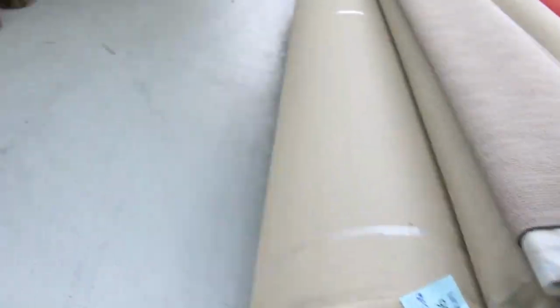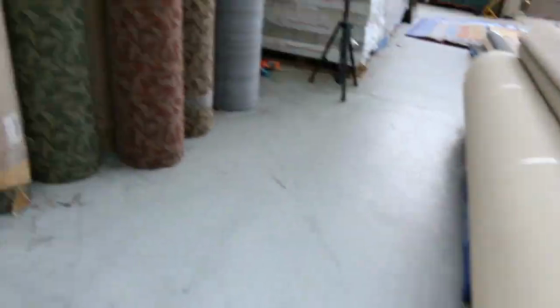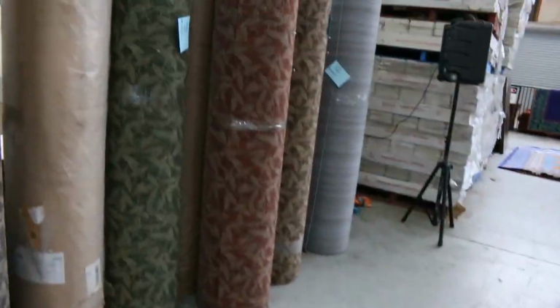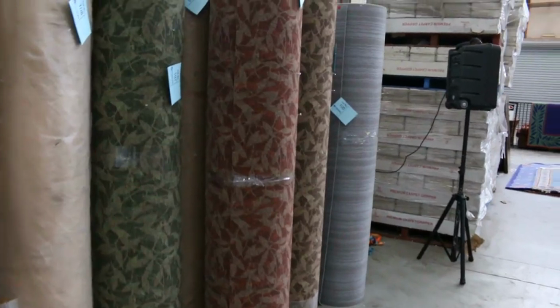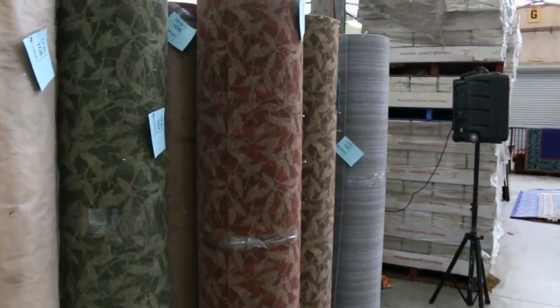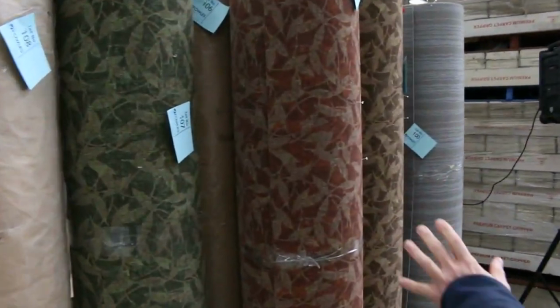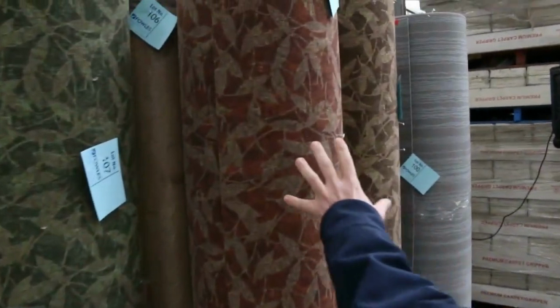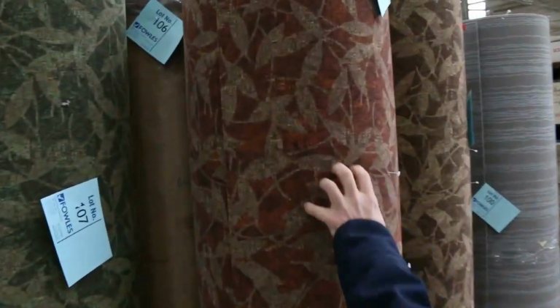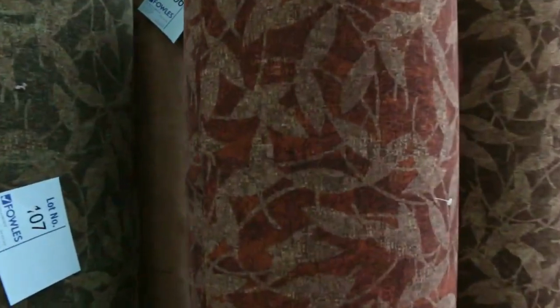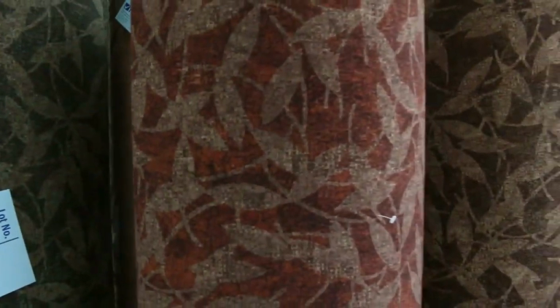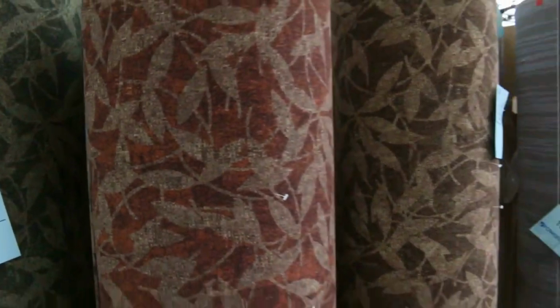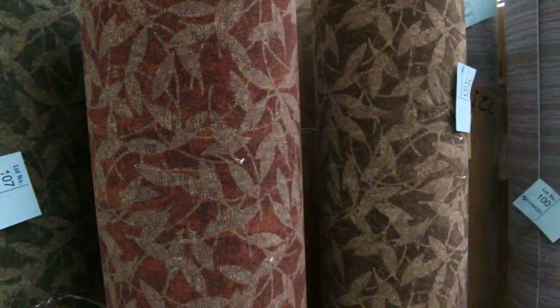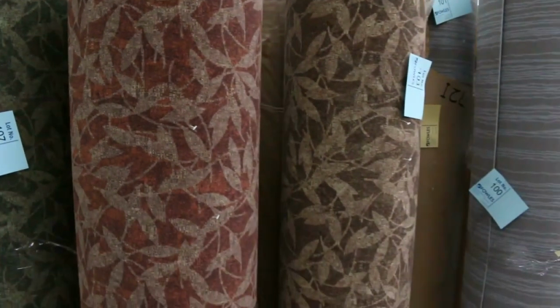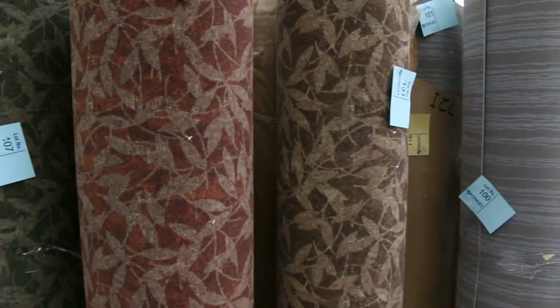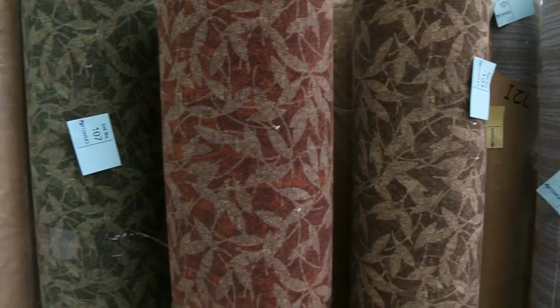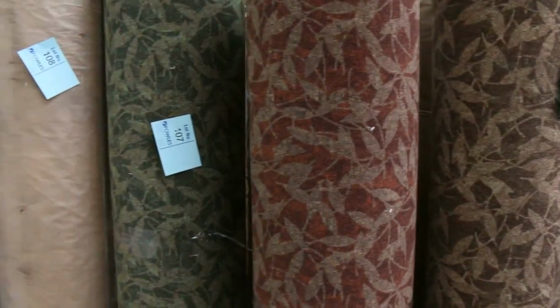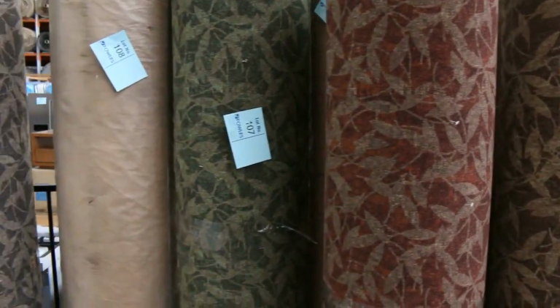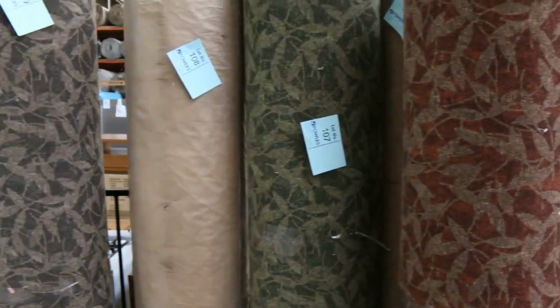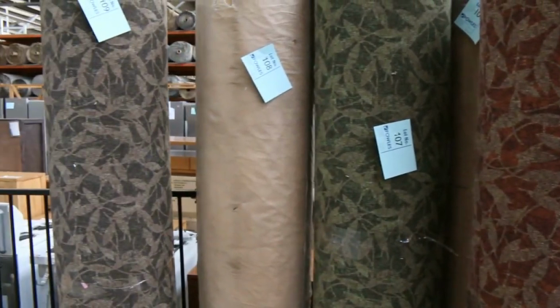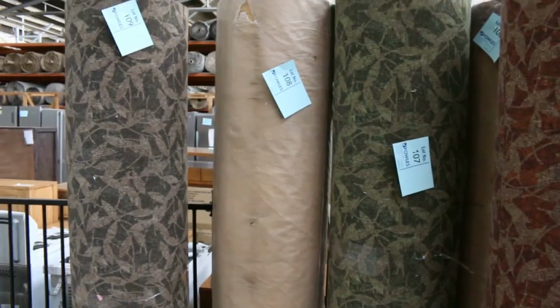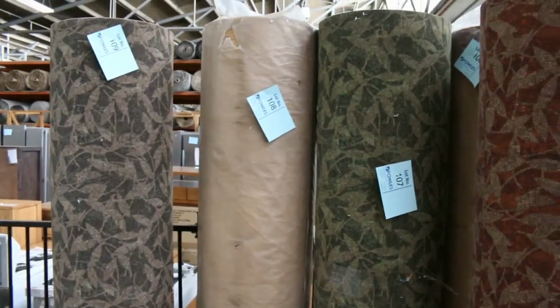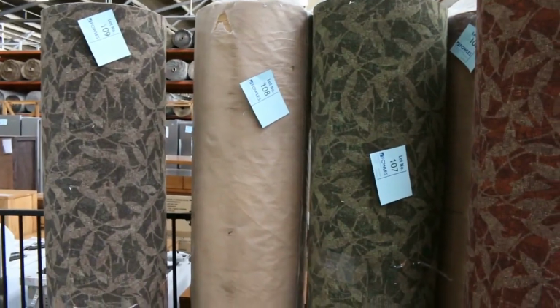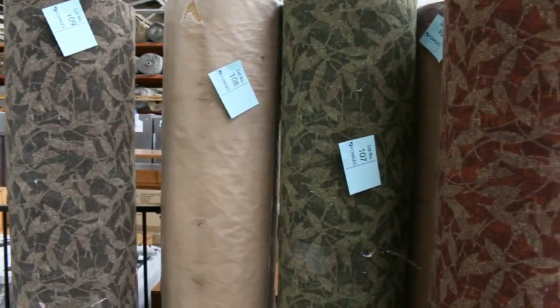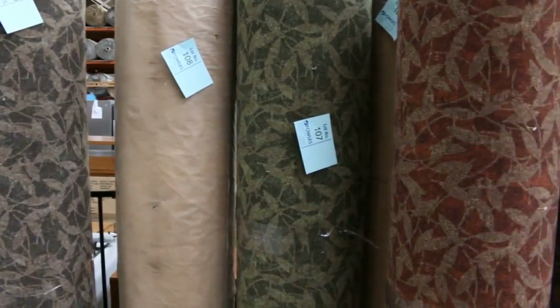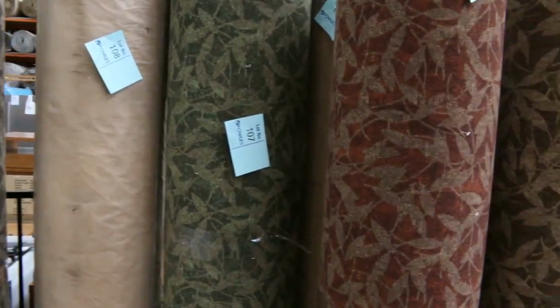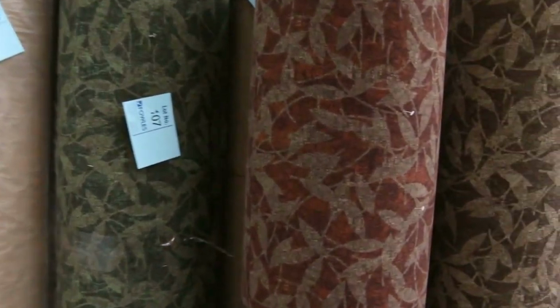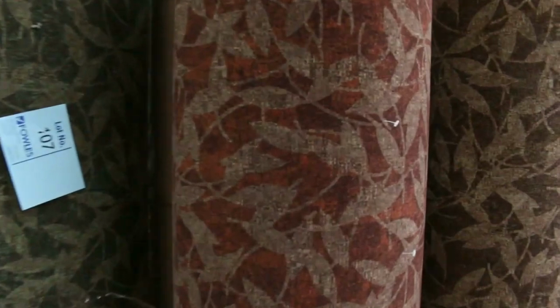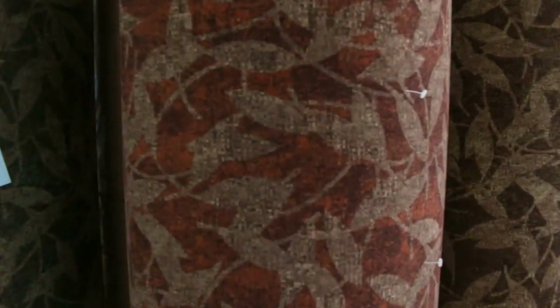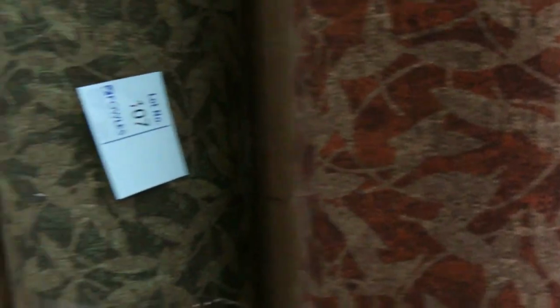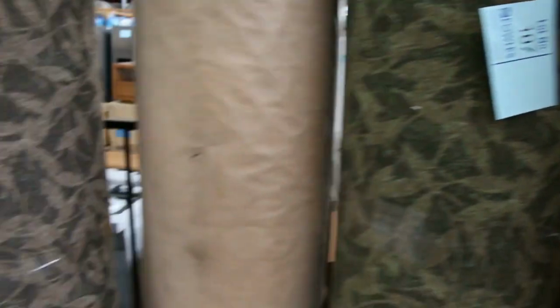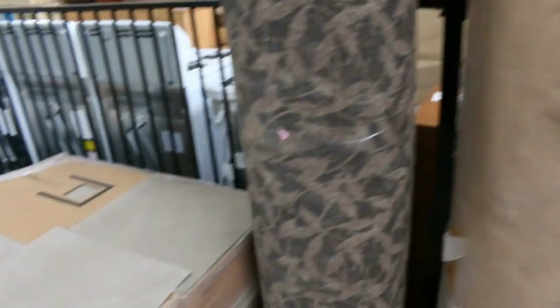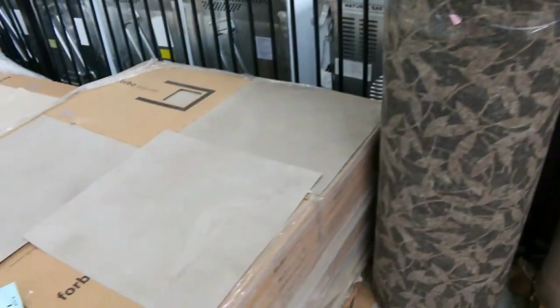Over here we've had some Flotex again. So the Flotex - we're getting through this. It's 2 metres wide. This is great for commercial areas. It normally retails around about $89 a metre. We're told to clear it out for $10 a metre. So that's awesome buying on the Flotex.